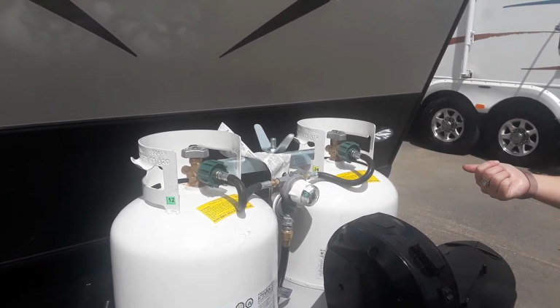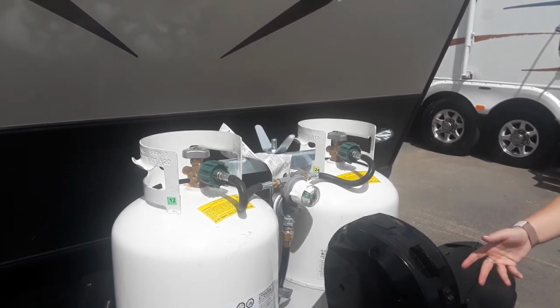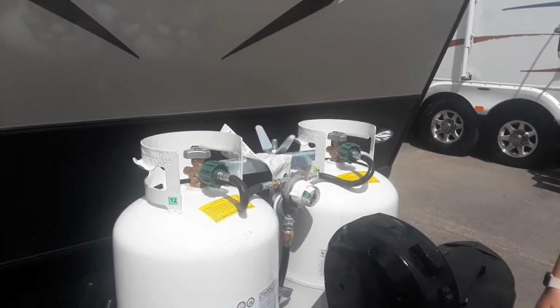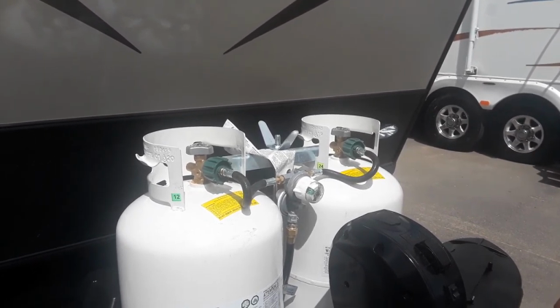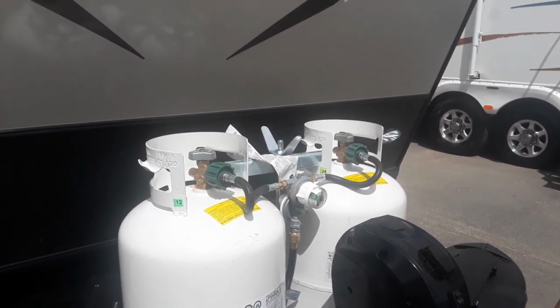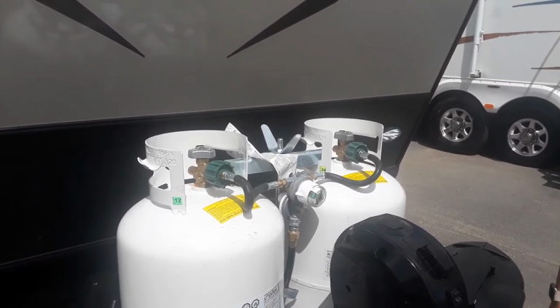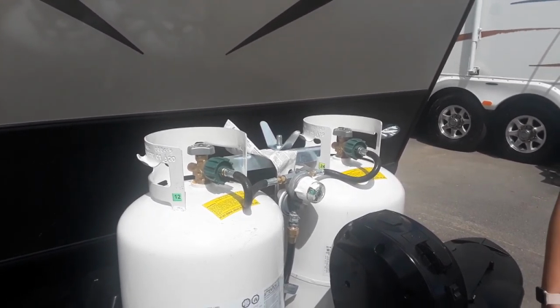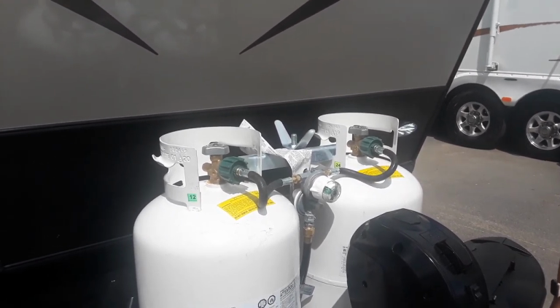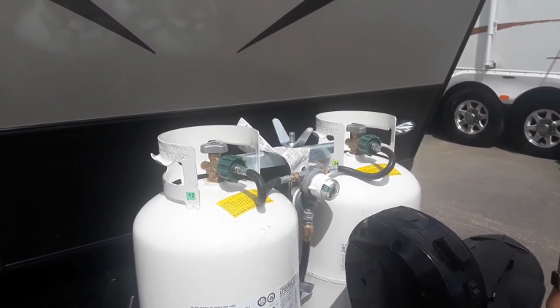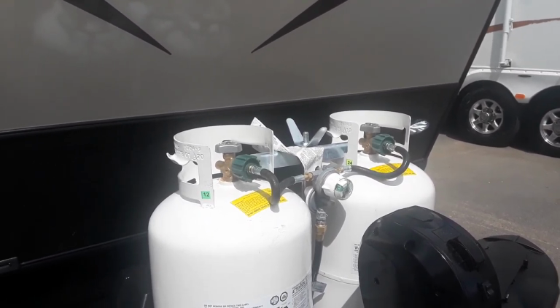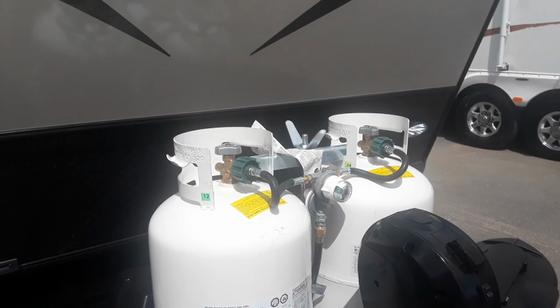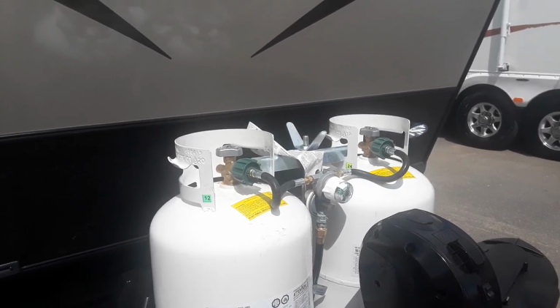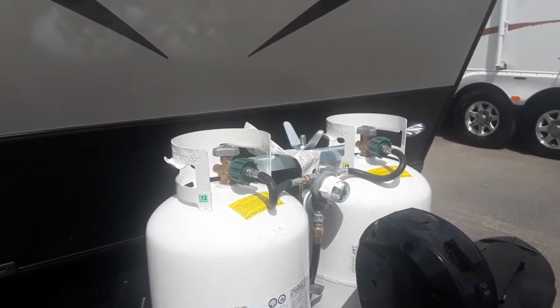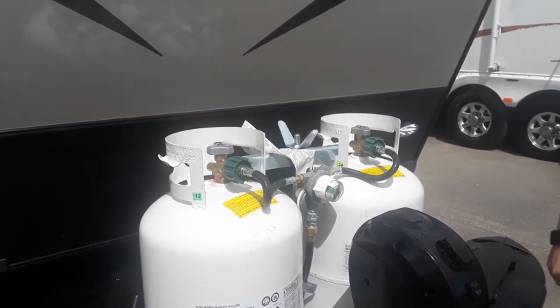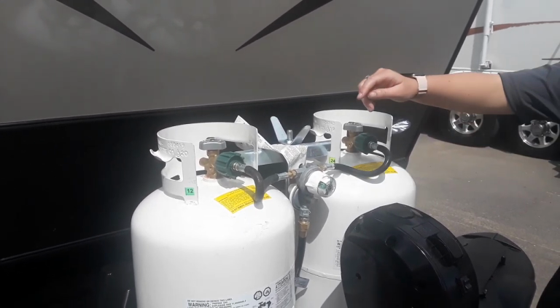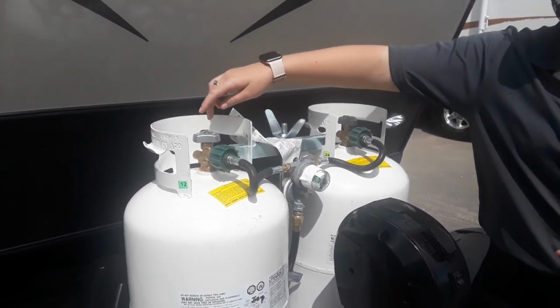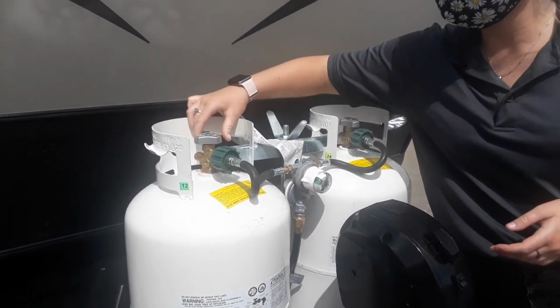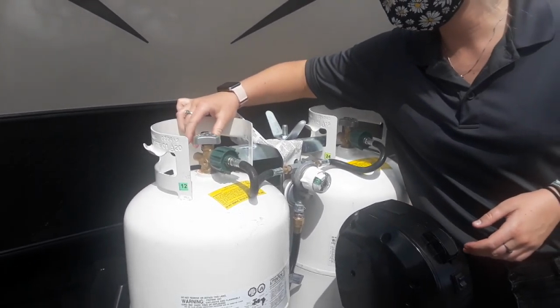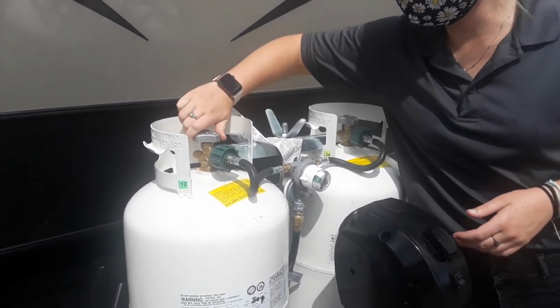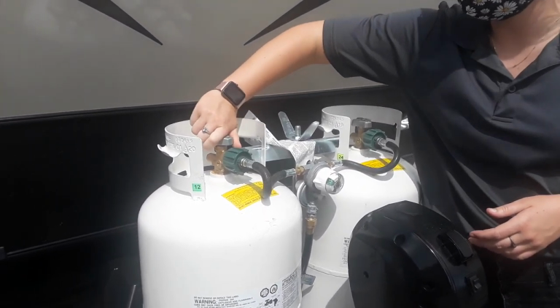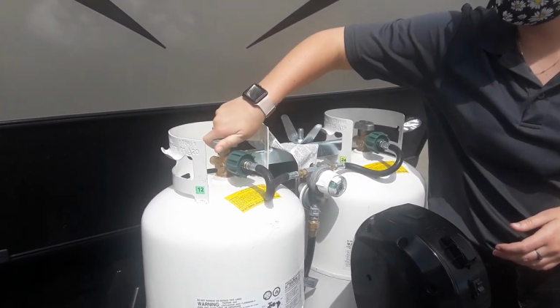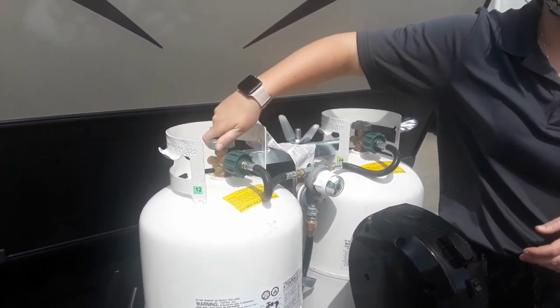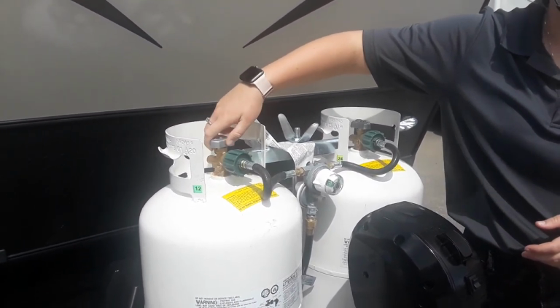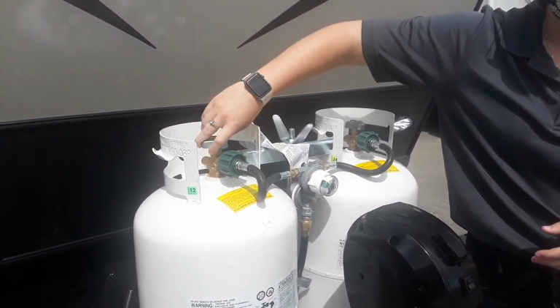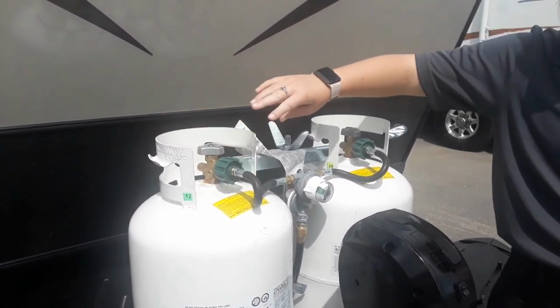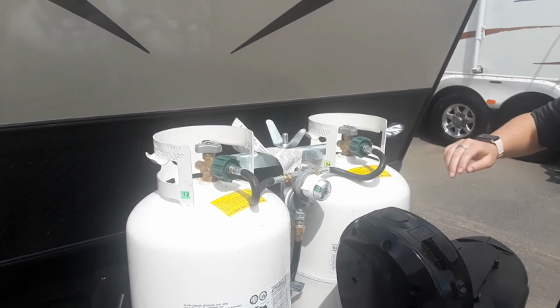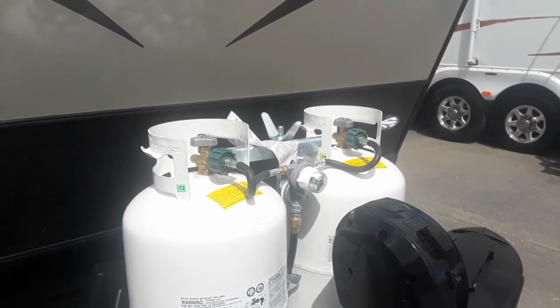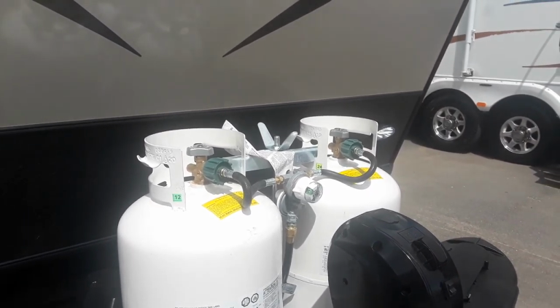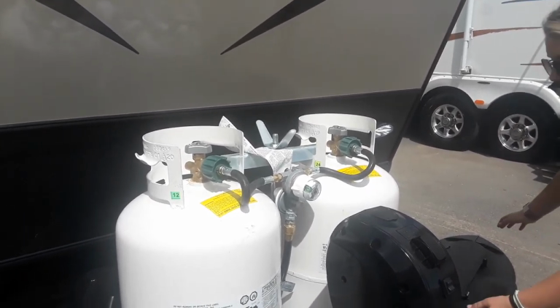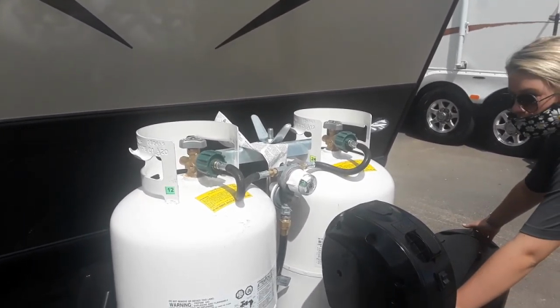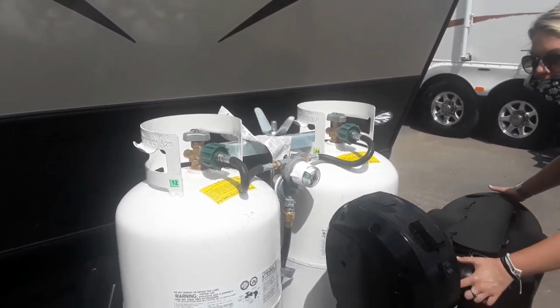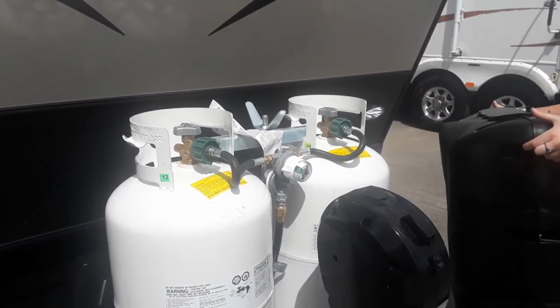So if you want to turn off both tanks, you just turn it straight up — you'll just close it. That's the only way to keep them closed. You'll just have to close the knob on the top.